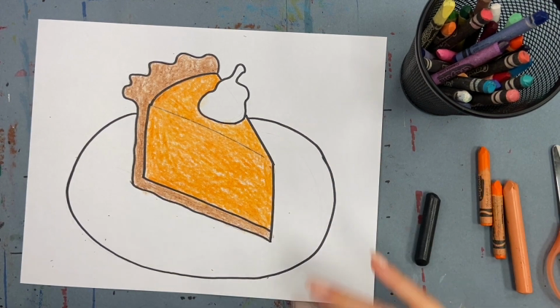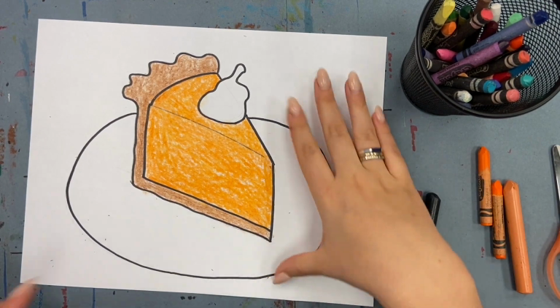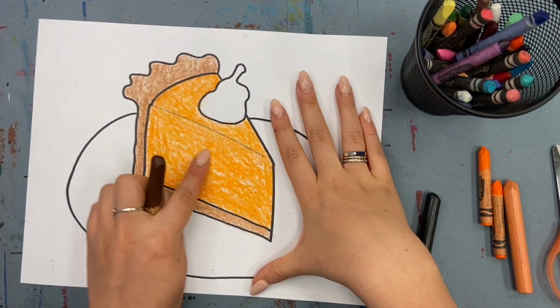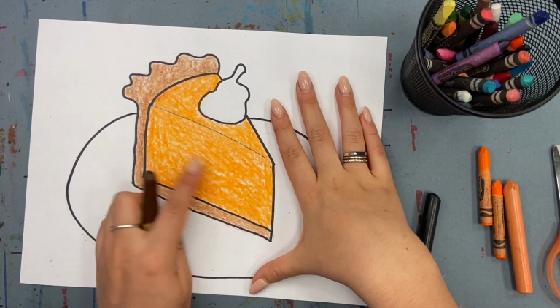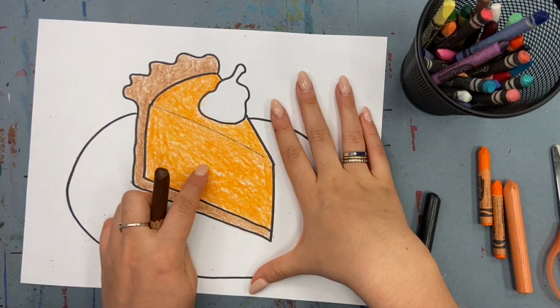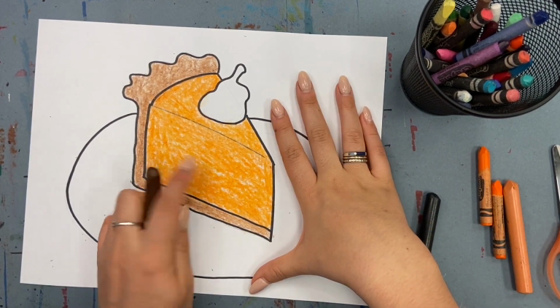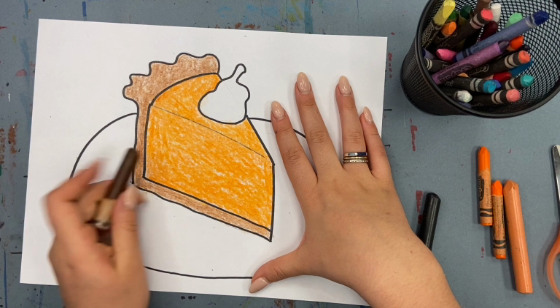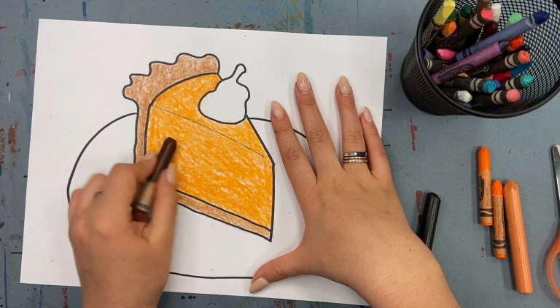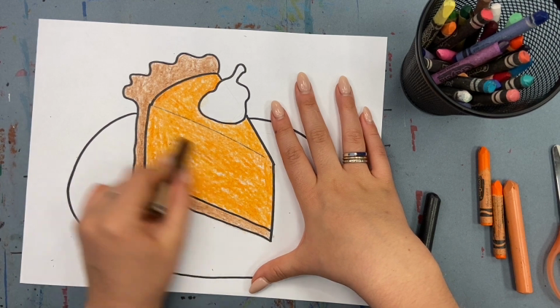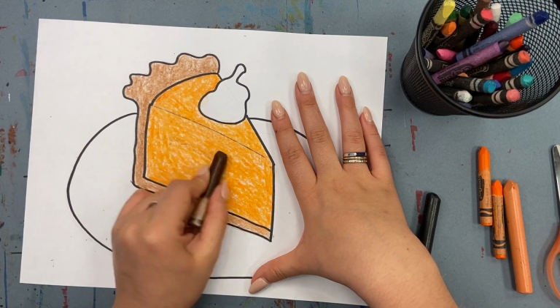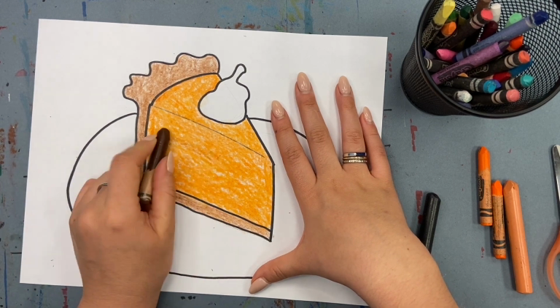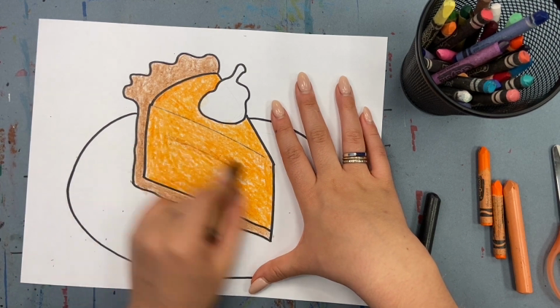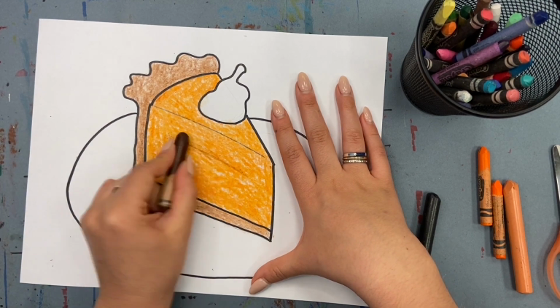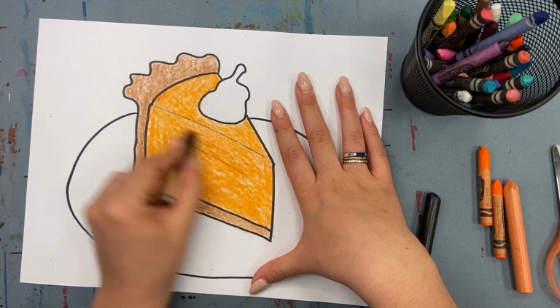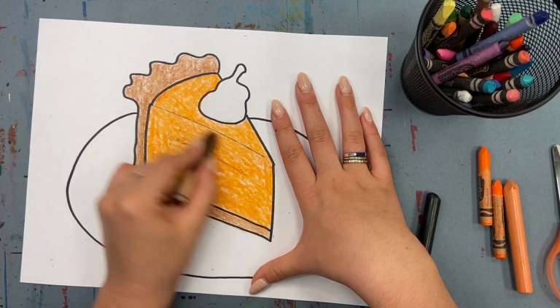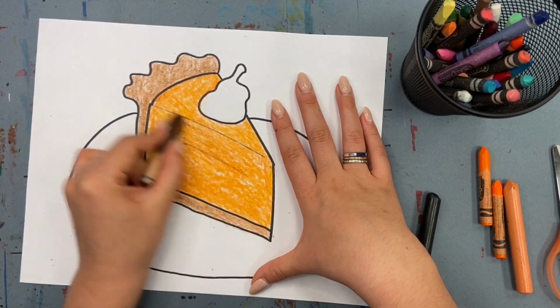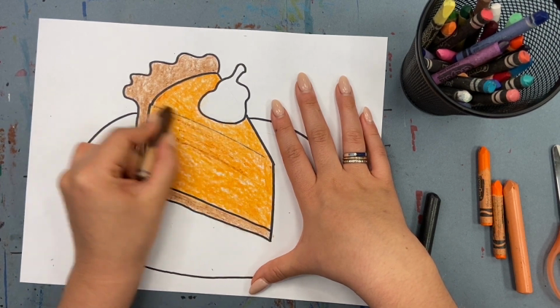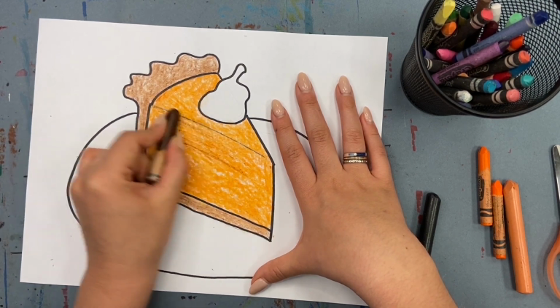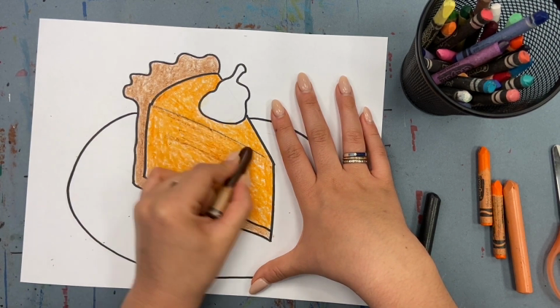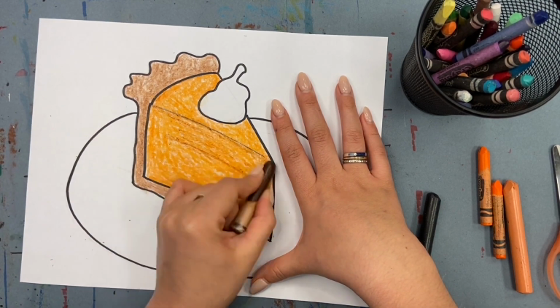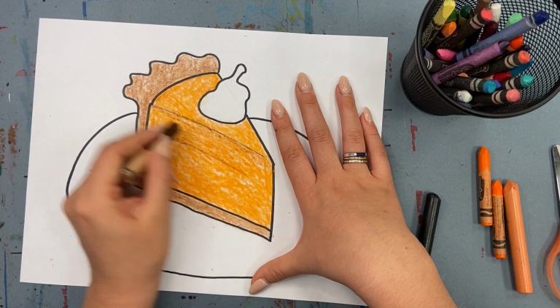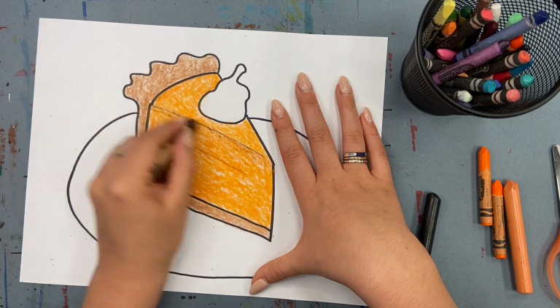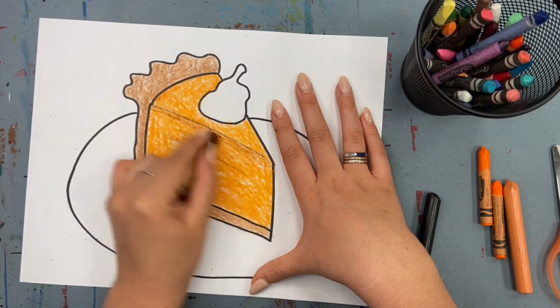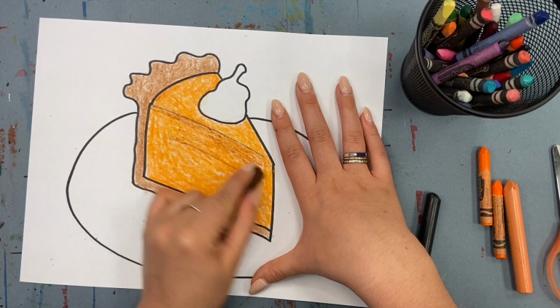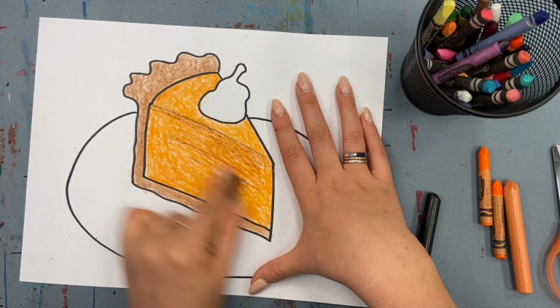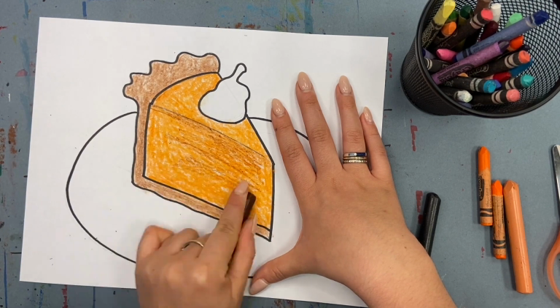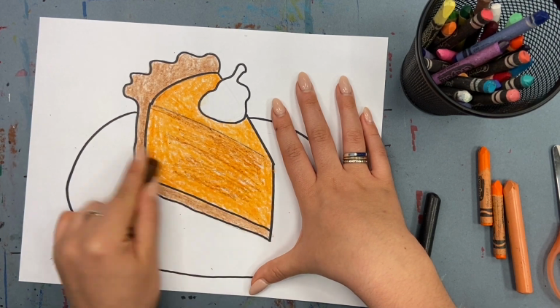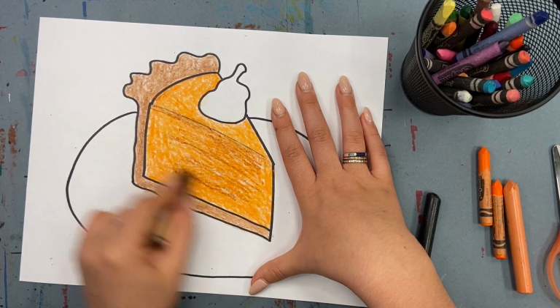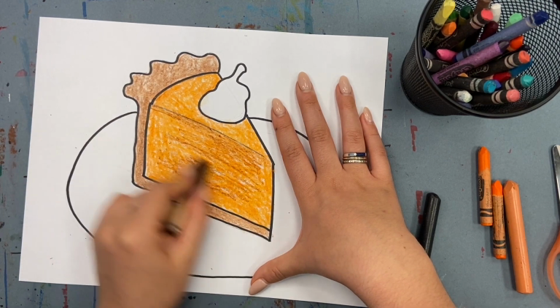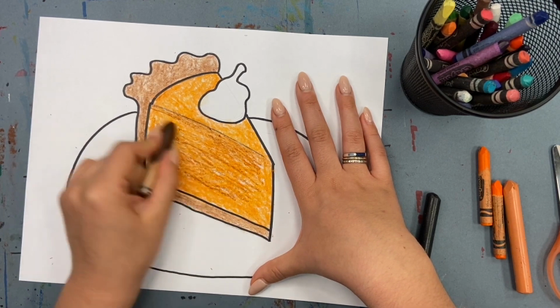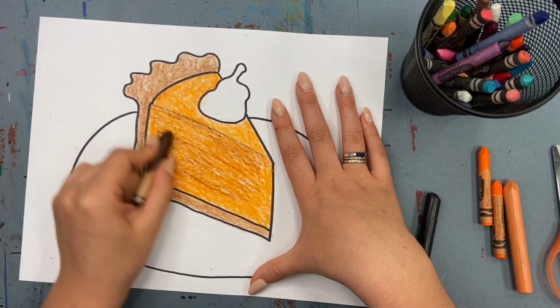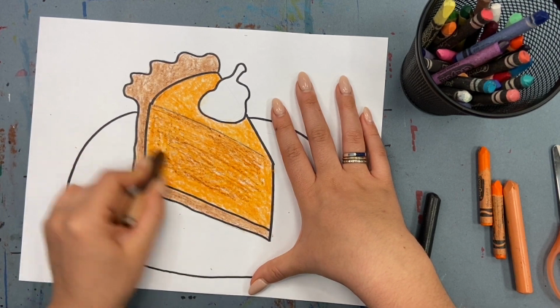Now it's time to add shading. With my brown crayon, I'm going to begin coloring the side of my pumpkin pie slice darker with the brown crayon.